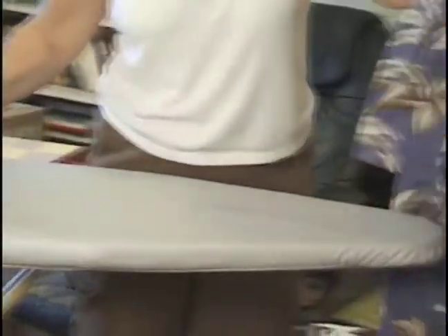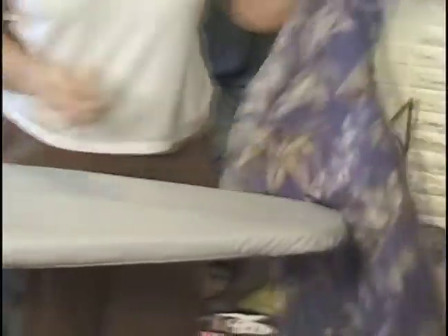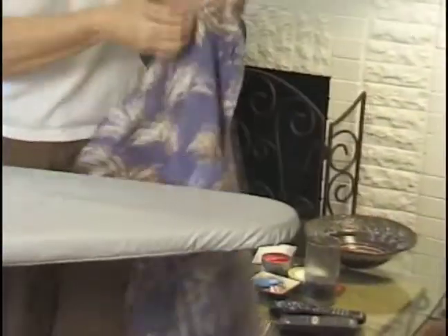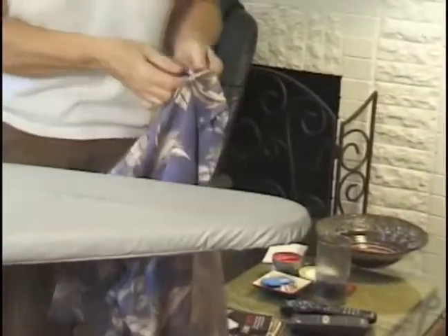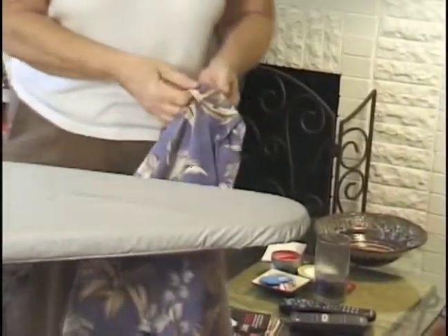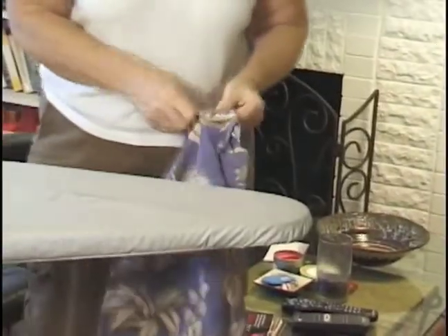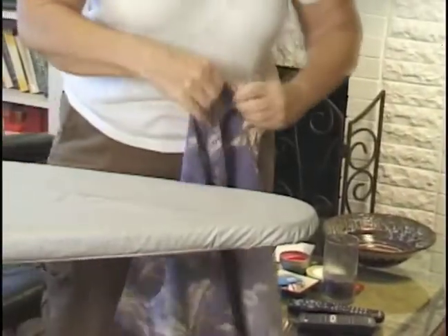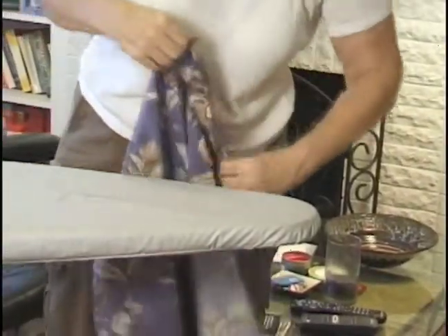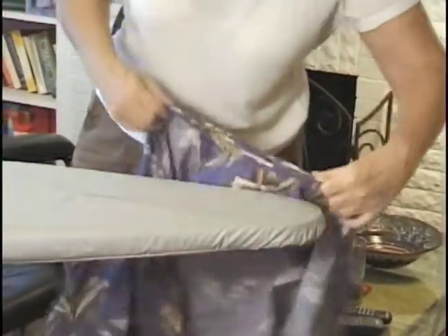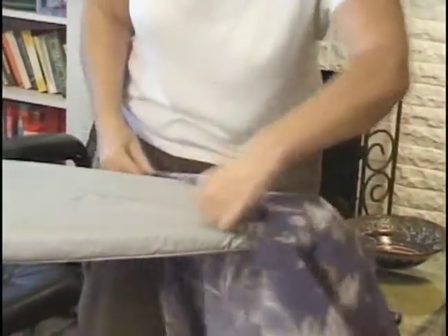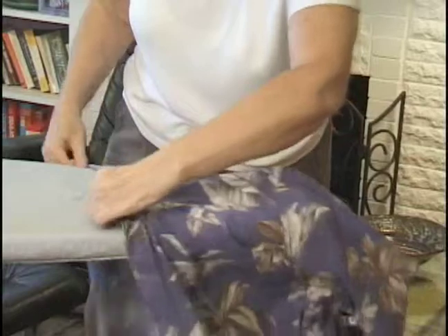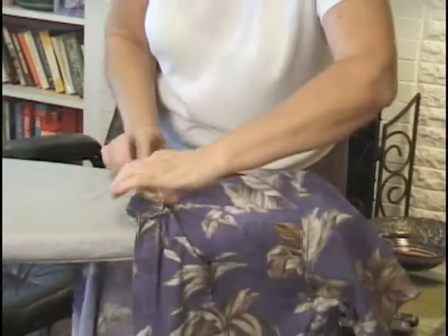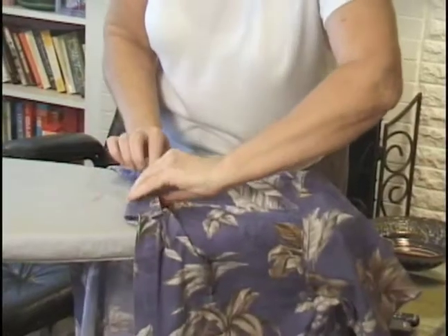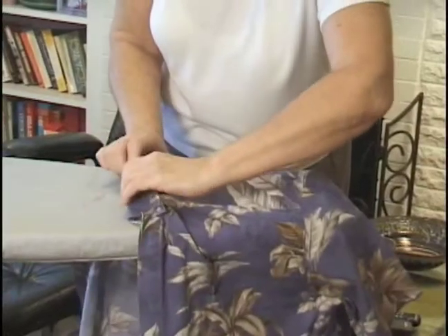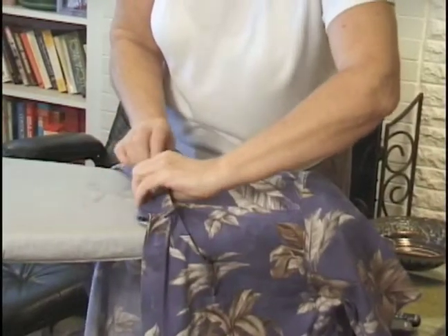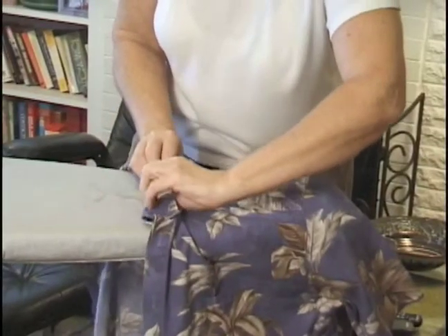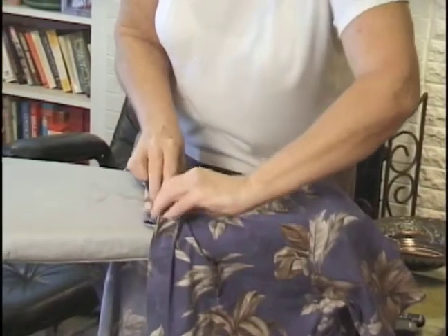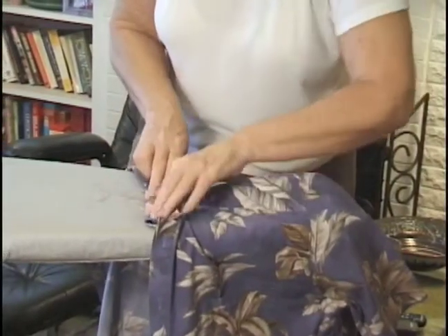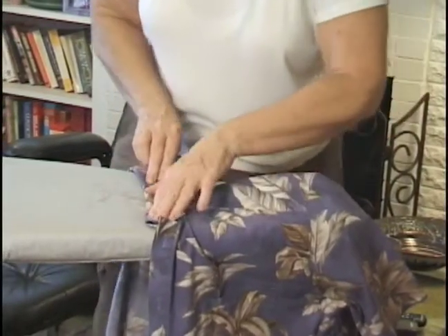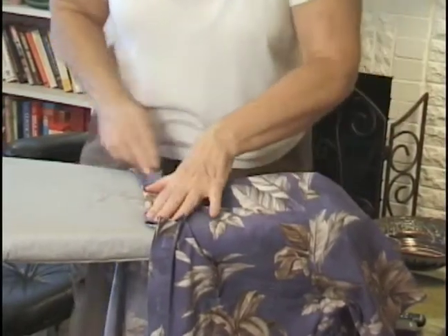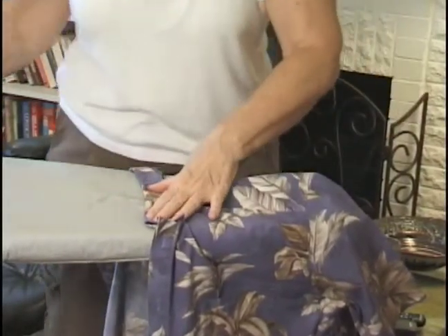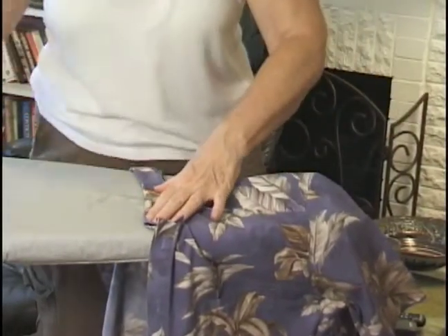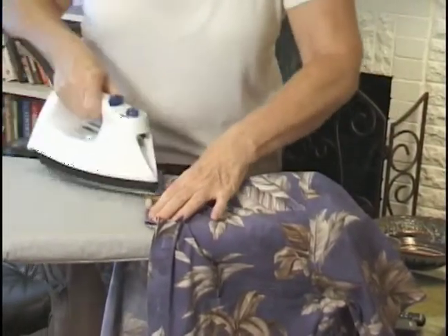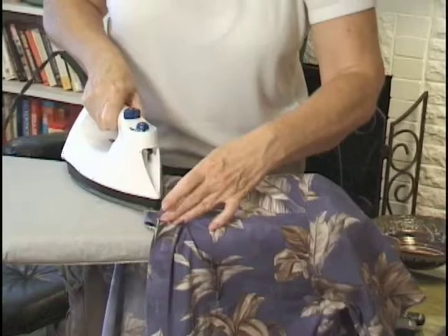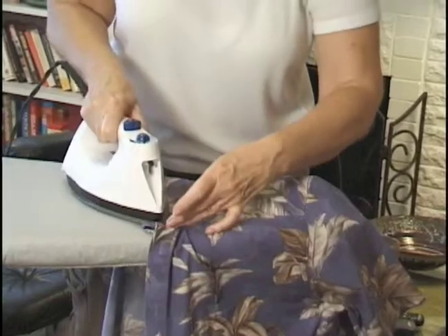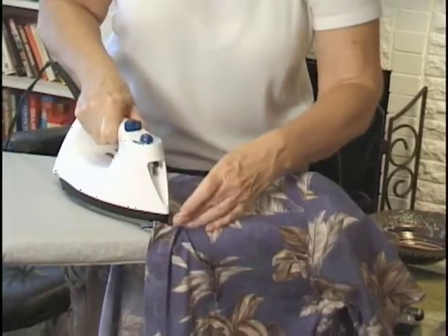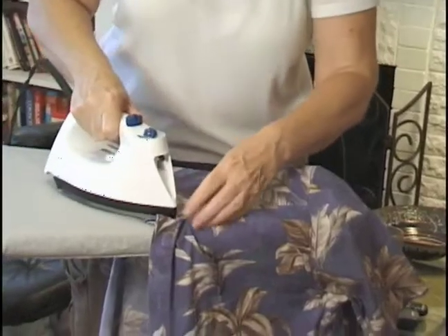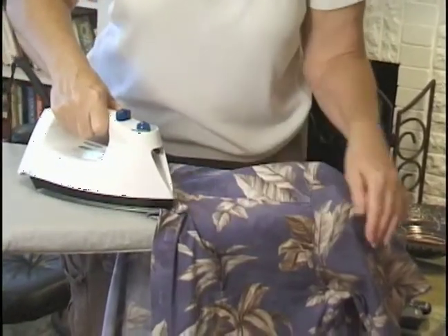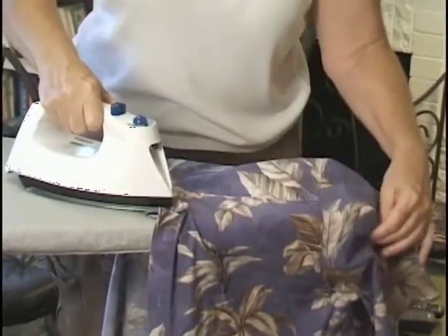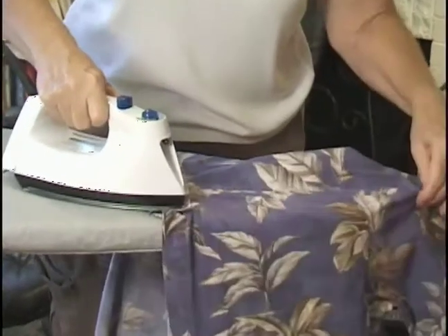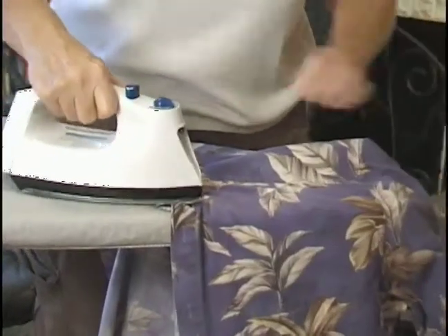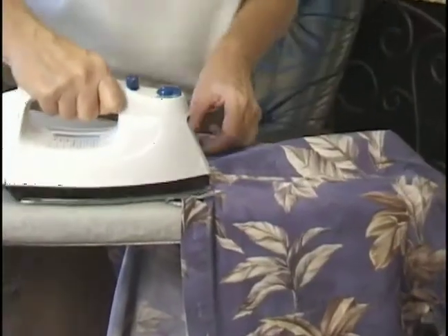And the collar. Take the collar and lay it over the end of it. You want to move the seam so it's lined up, so you don't put a seam in there that doesn't belong there.